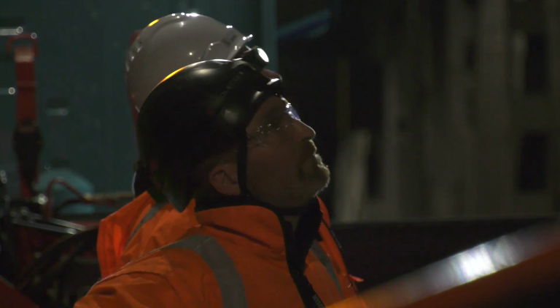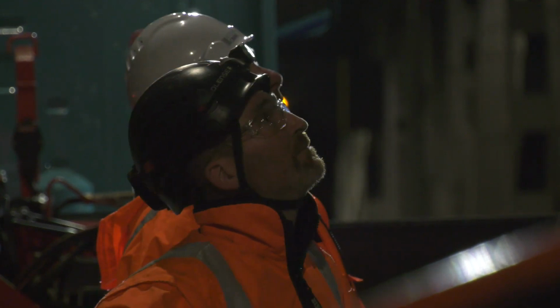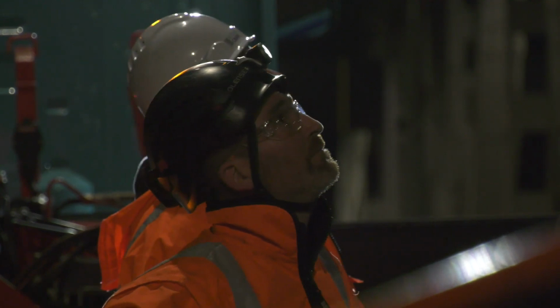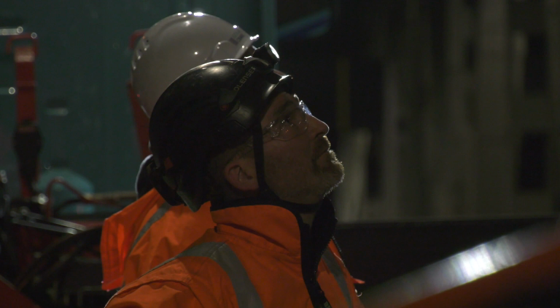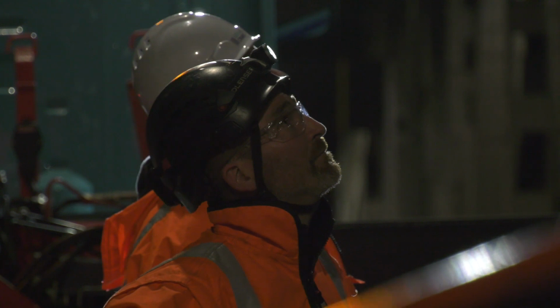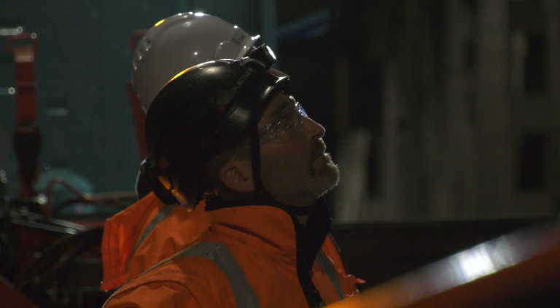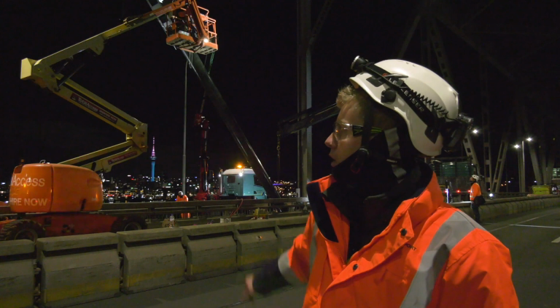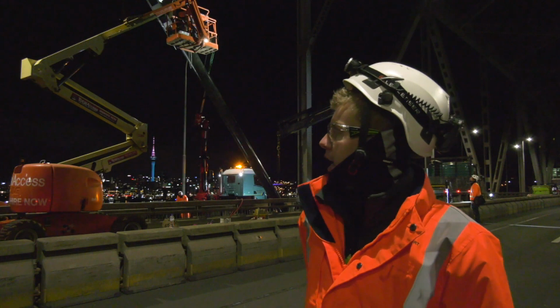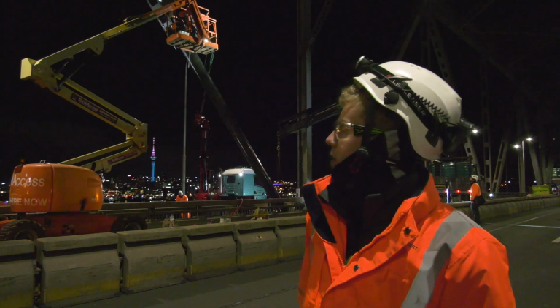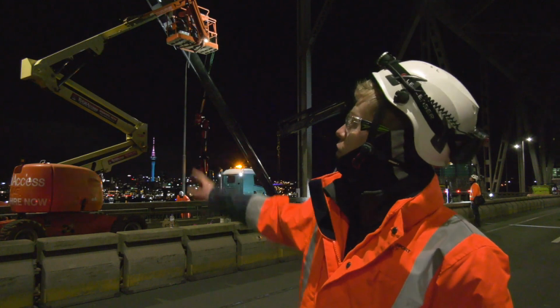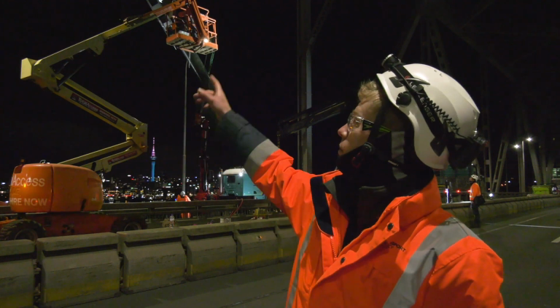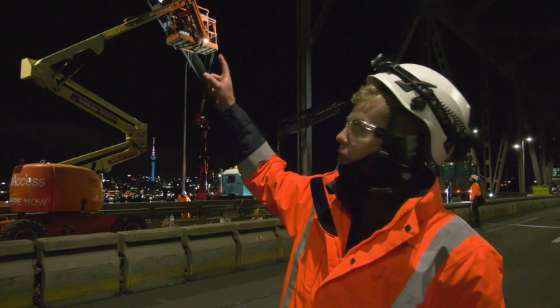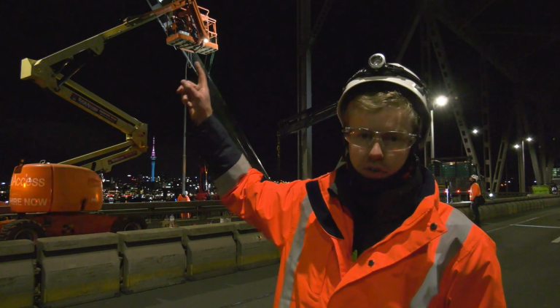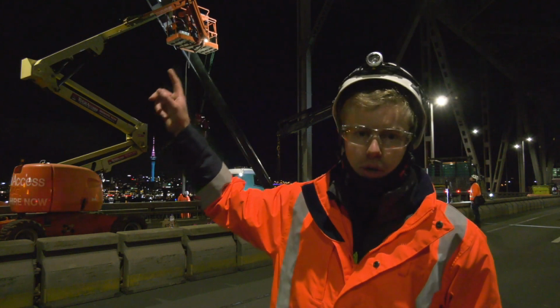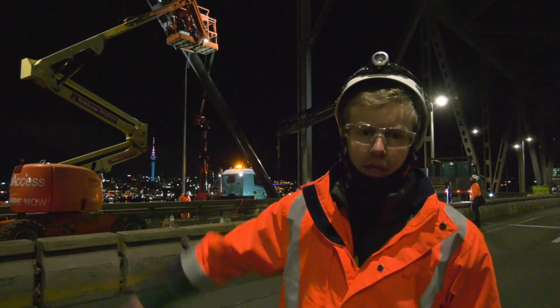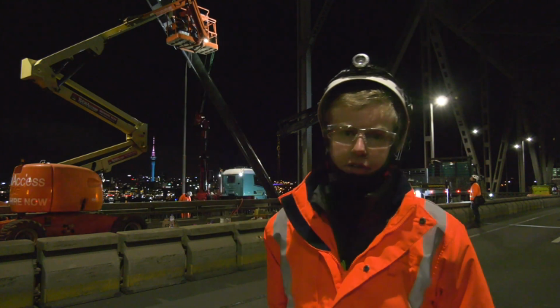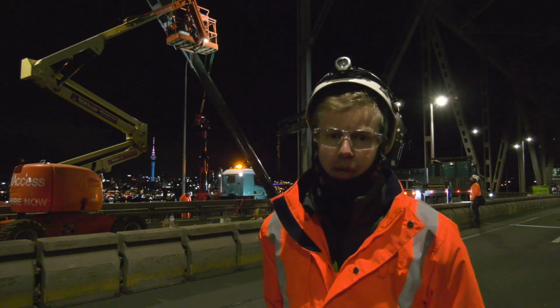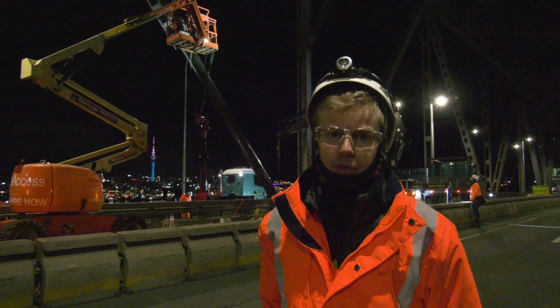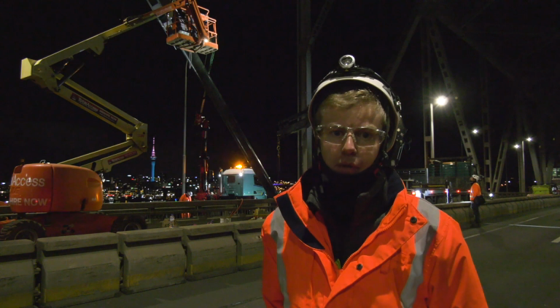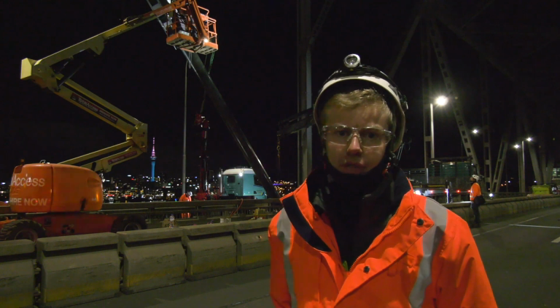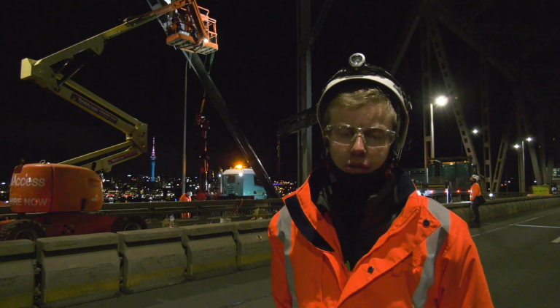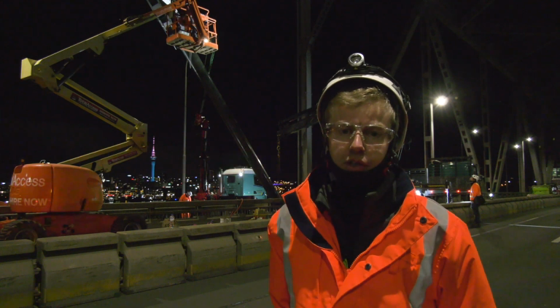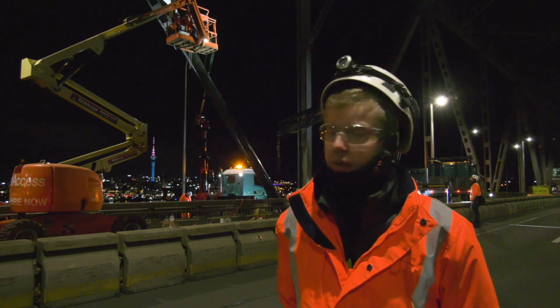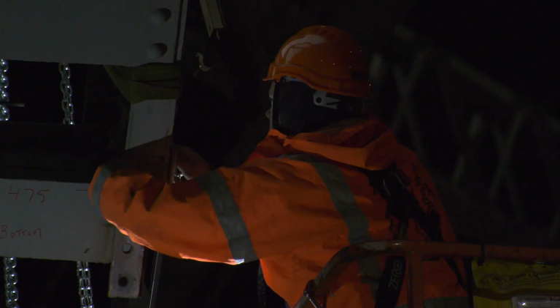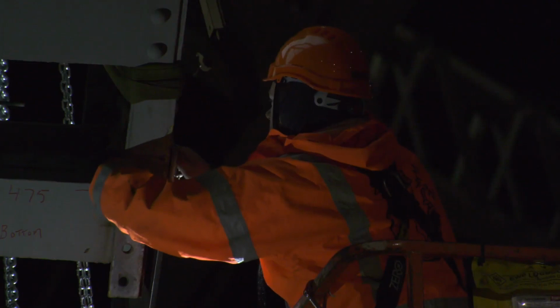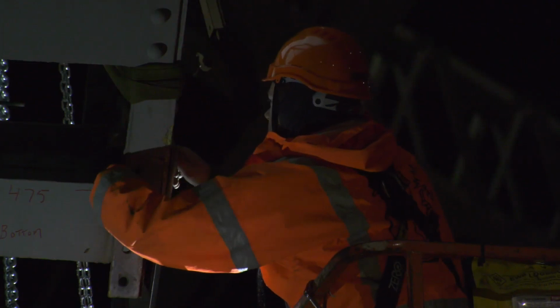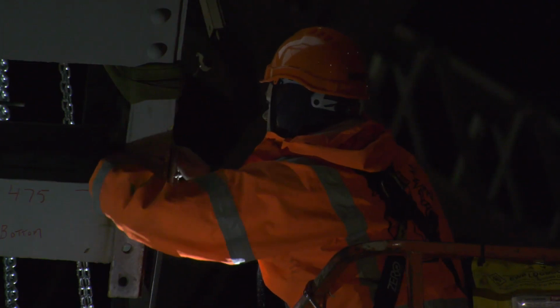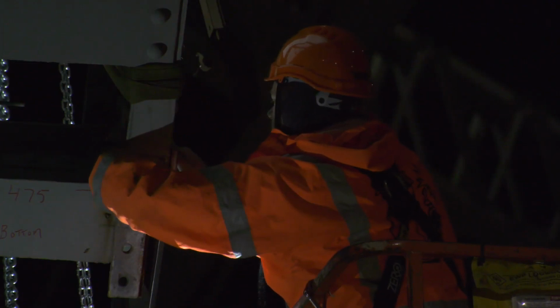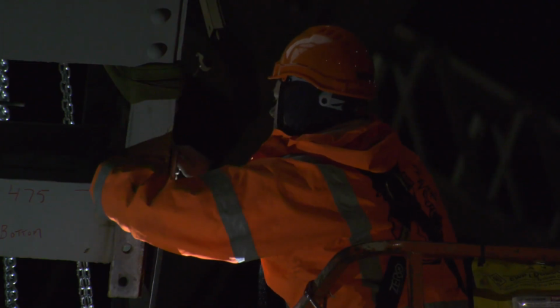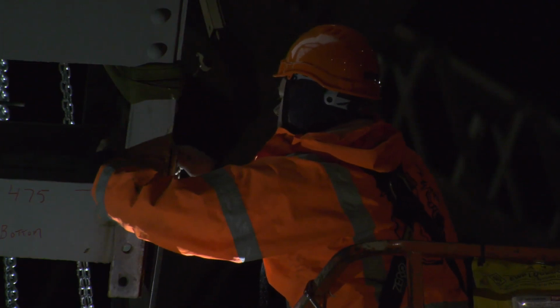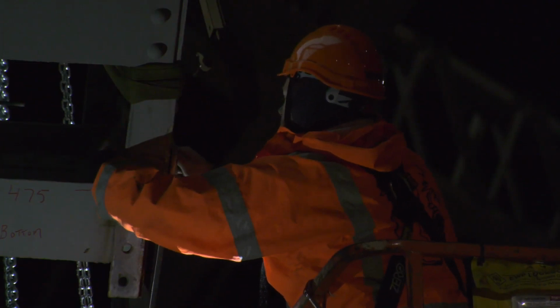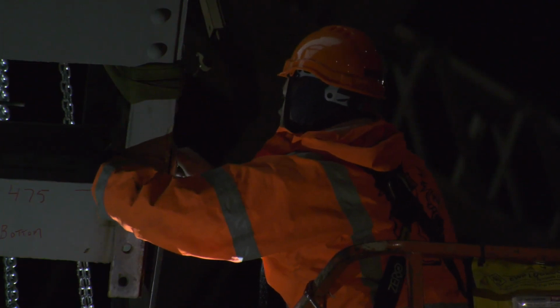We have a third team right at the very top just replacing some of the bolts to ensure that the member is going to be structurally sound.